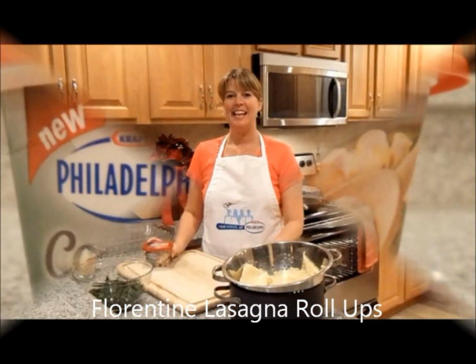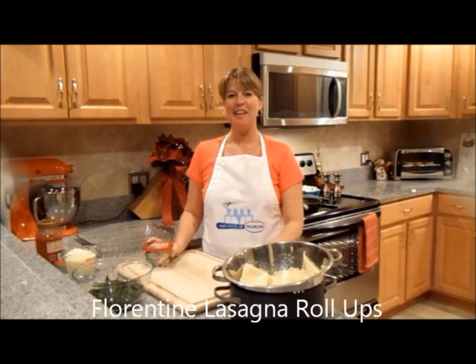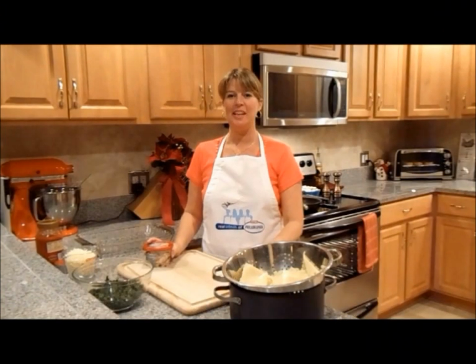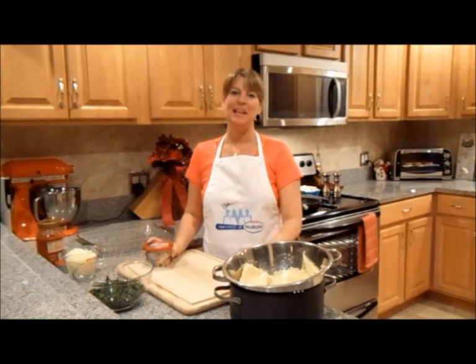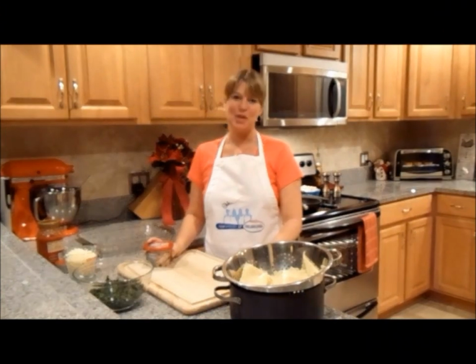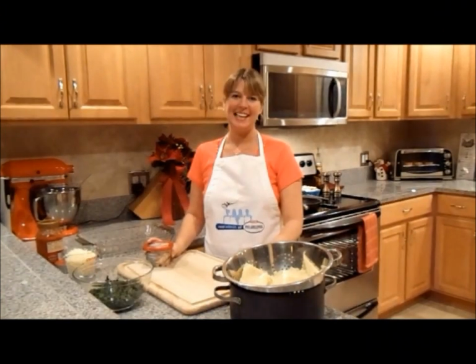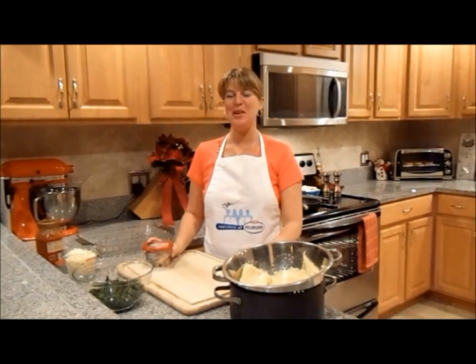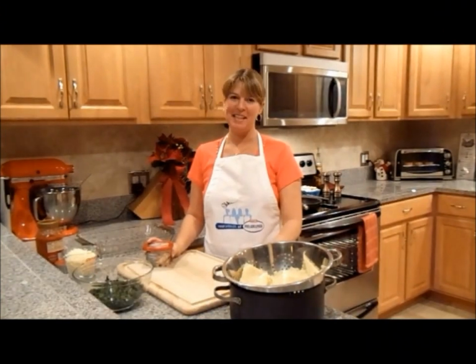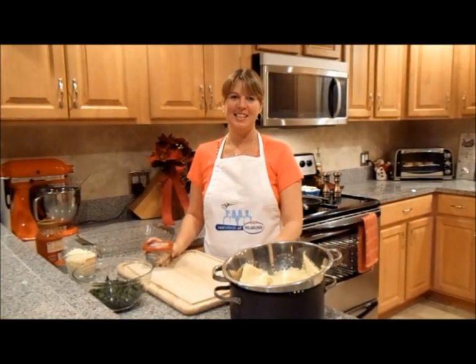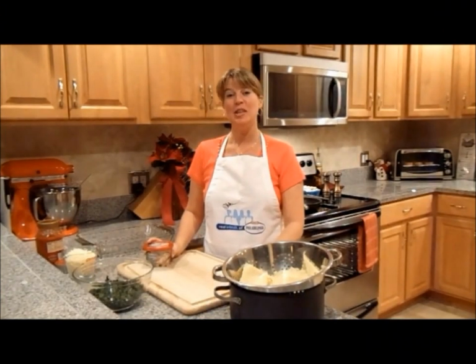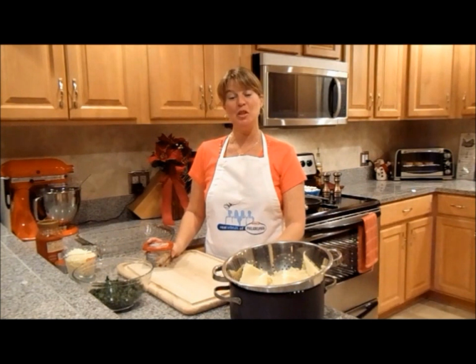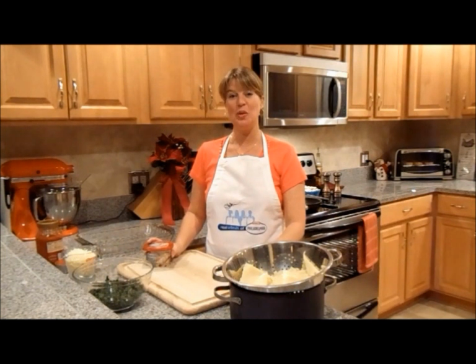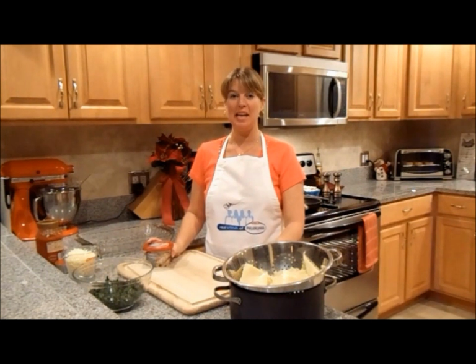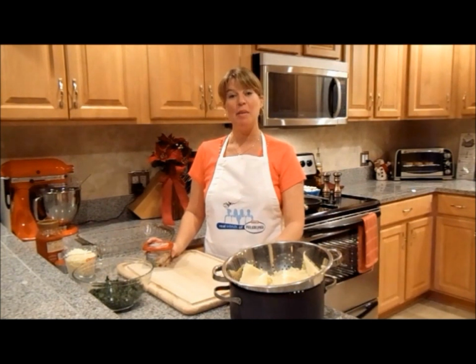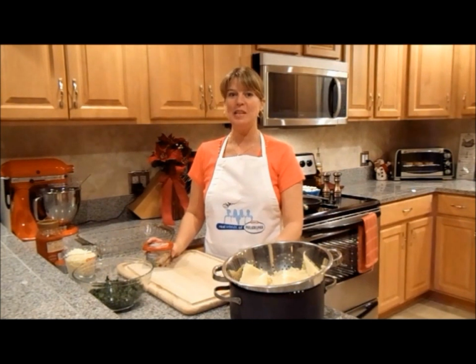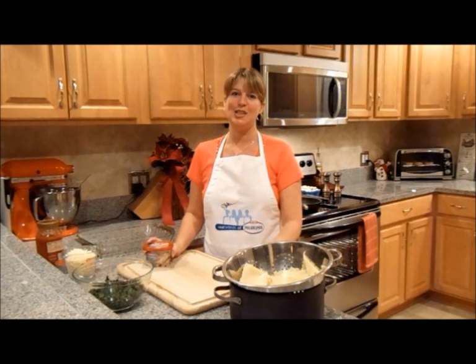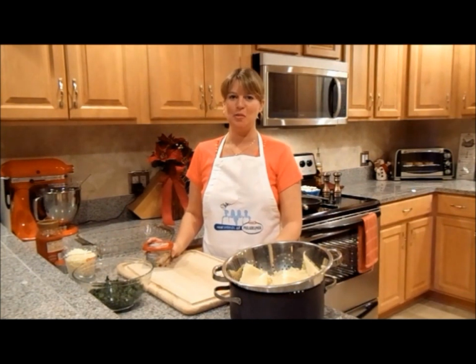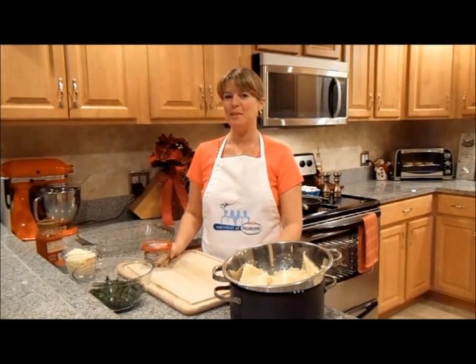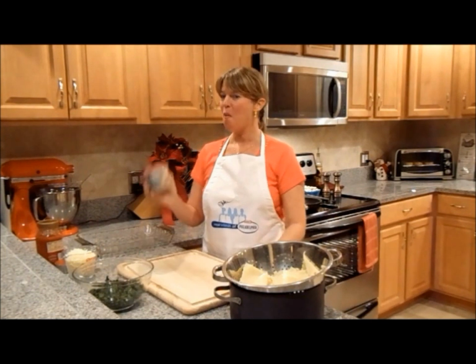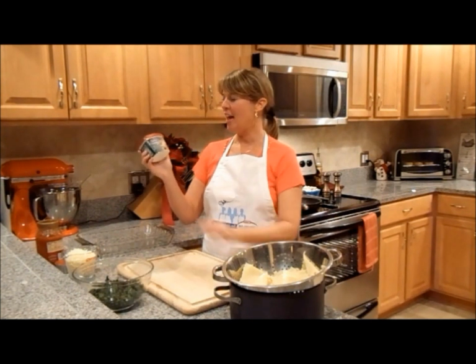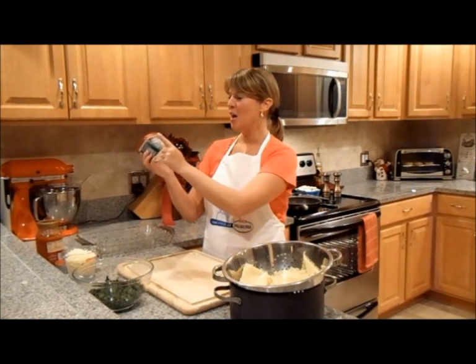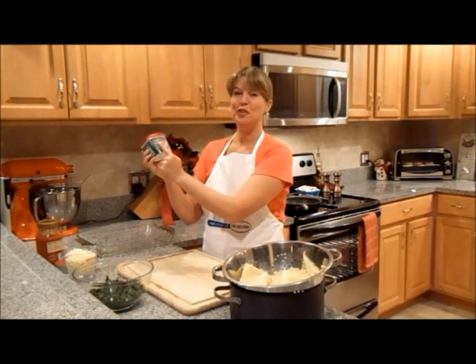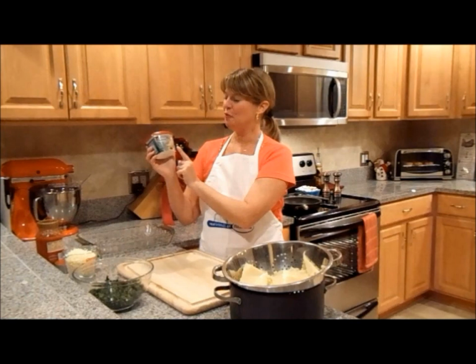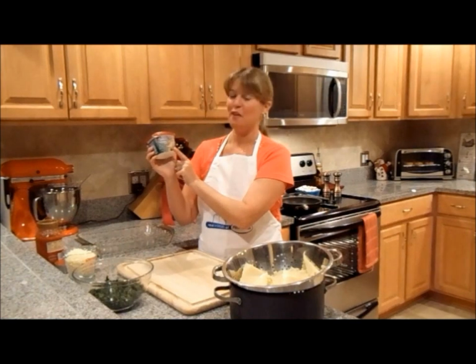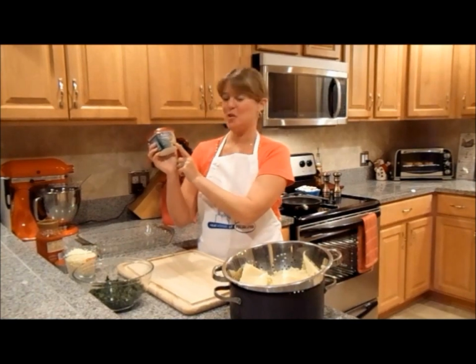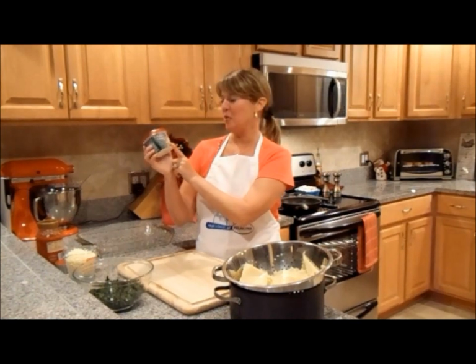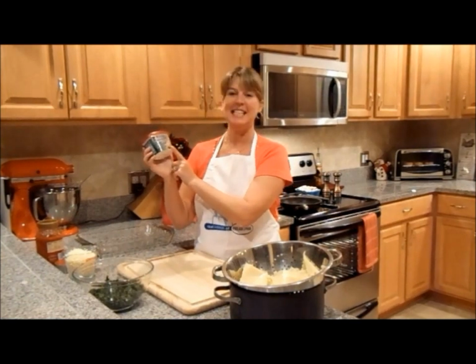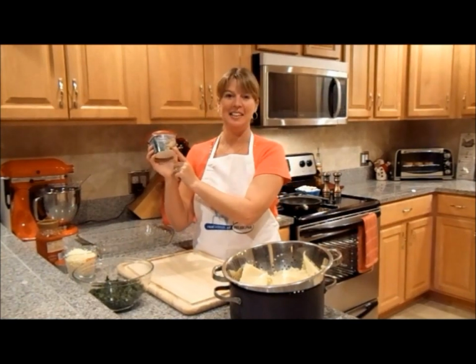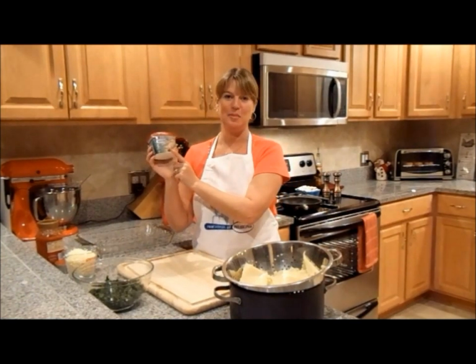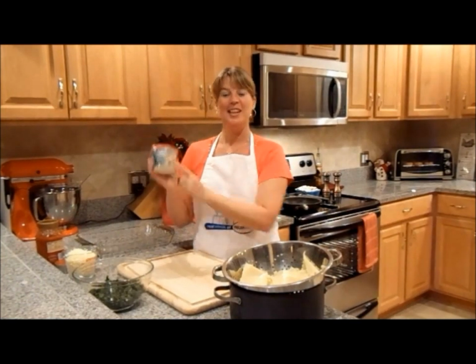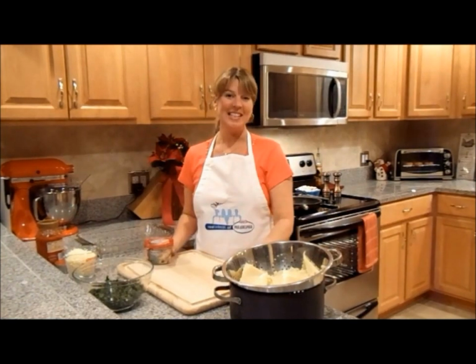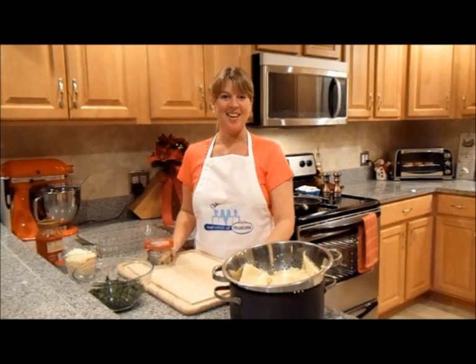Hi everyone, my name is Josie Lanzi. Welcome to my kitchen. Today I'm going to show you how to make my Florentine lasagna roll-ups with the help of the new Philadelphia cooking cream Italian and herbs. So let's get started.